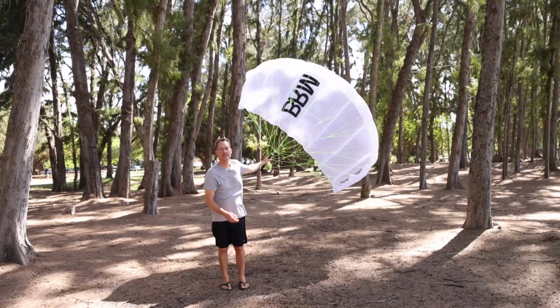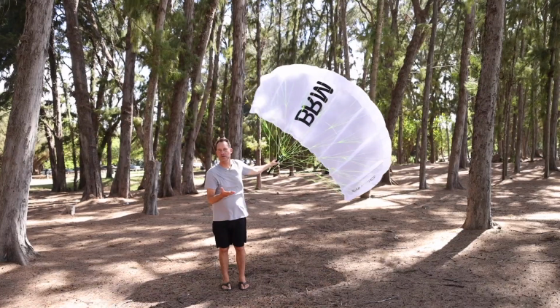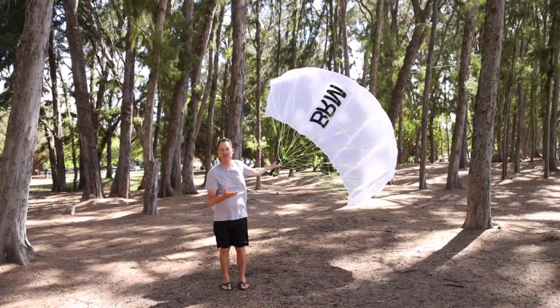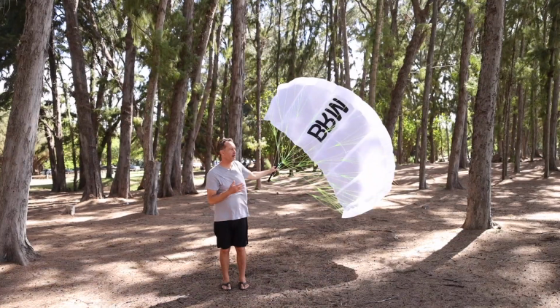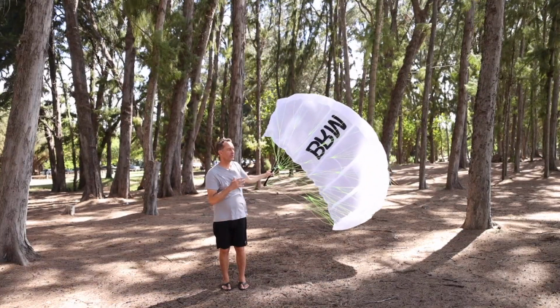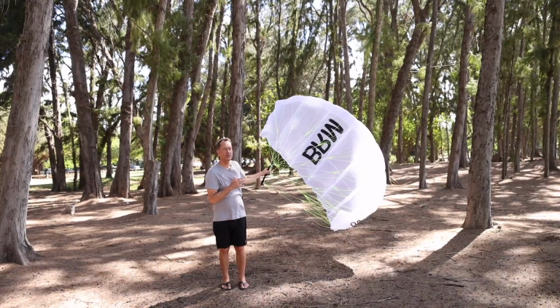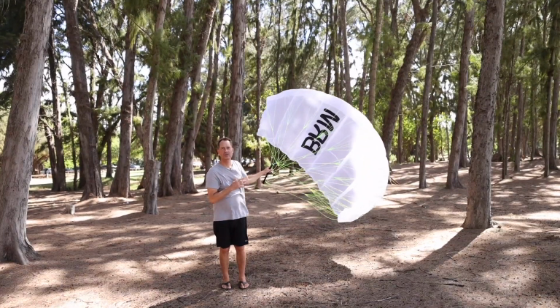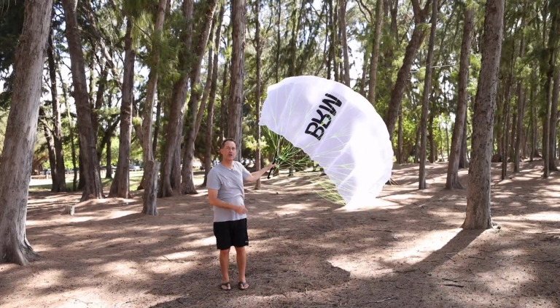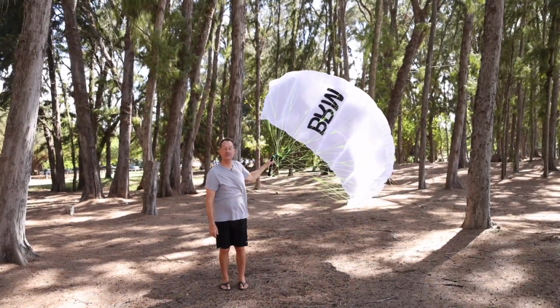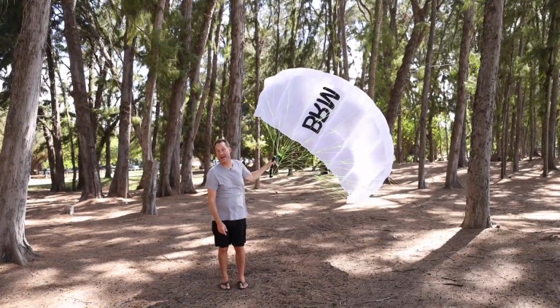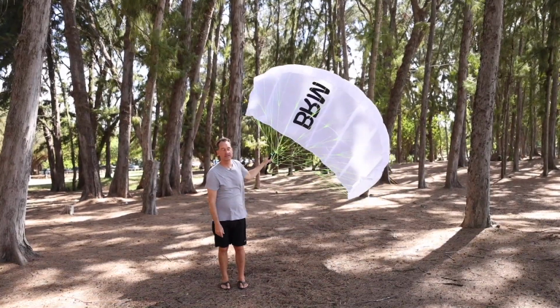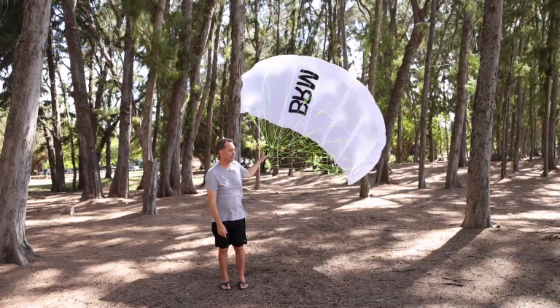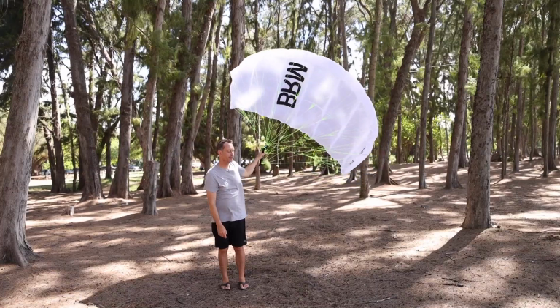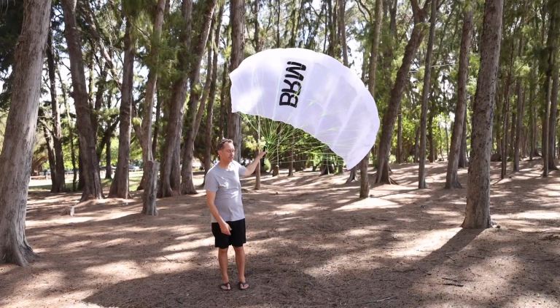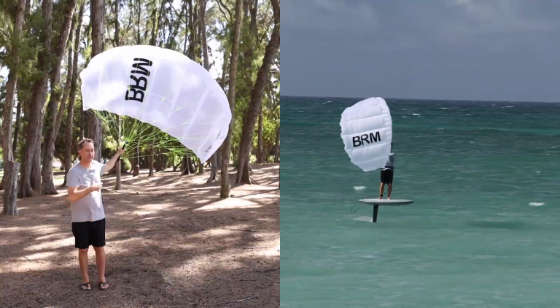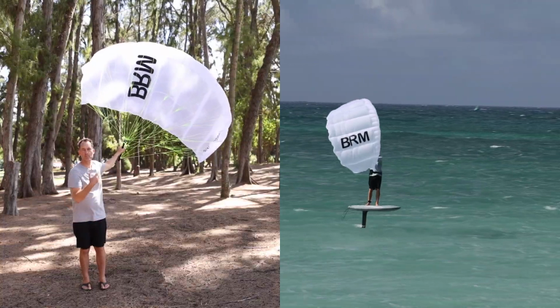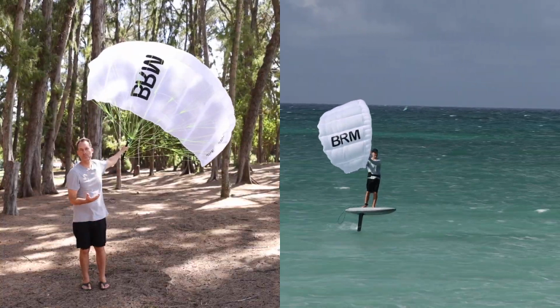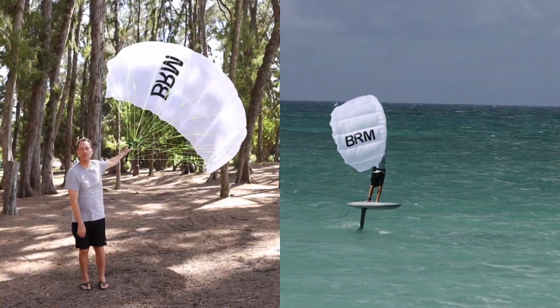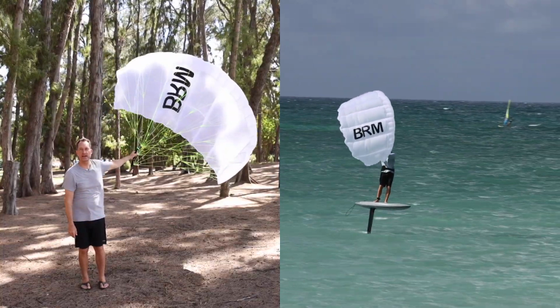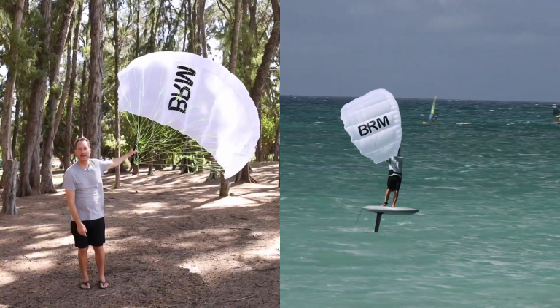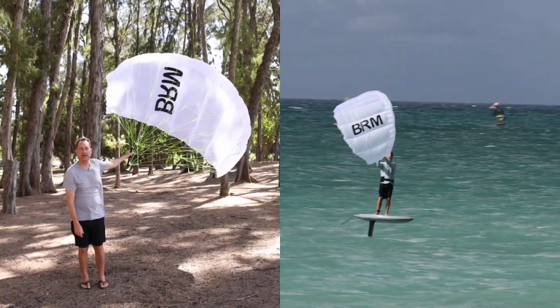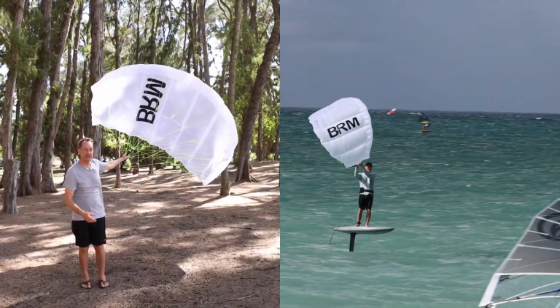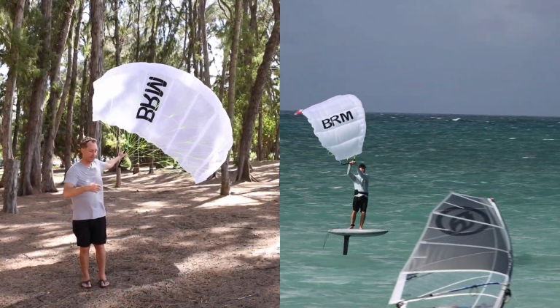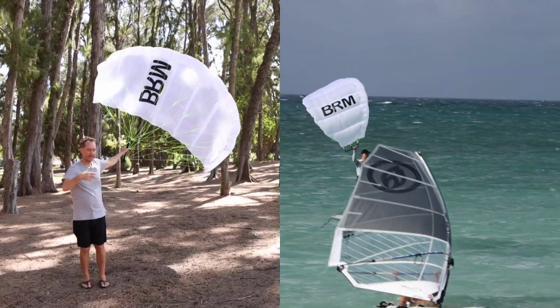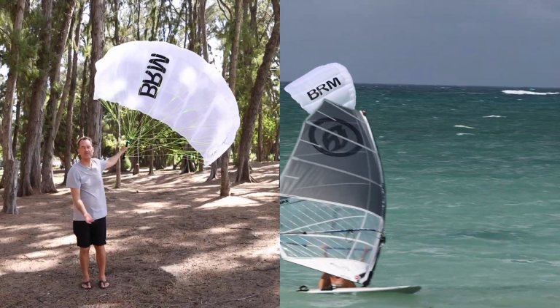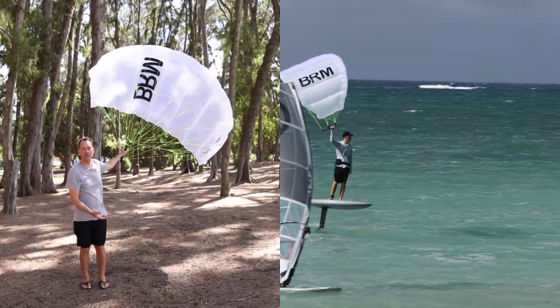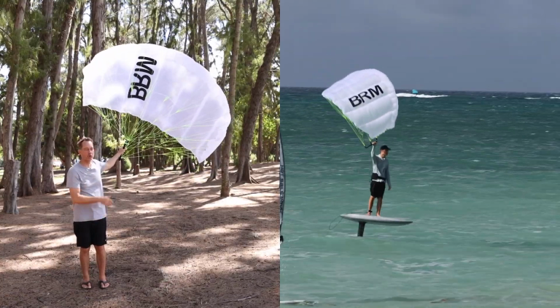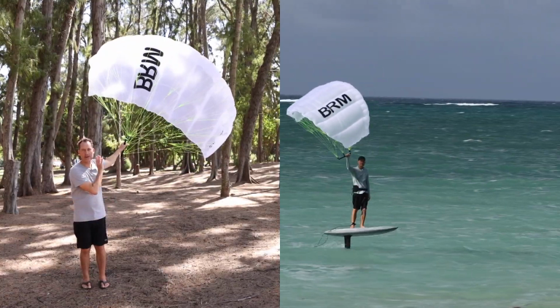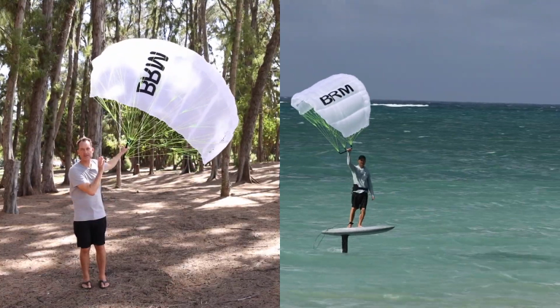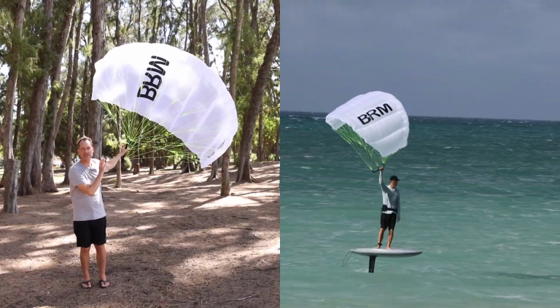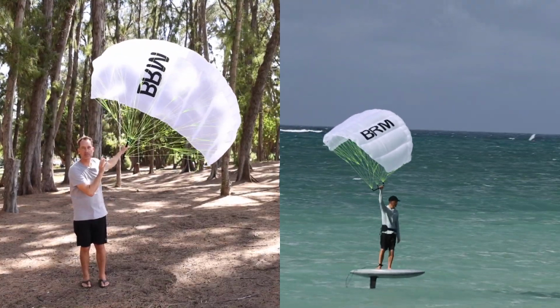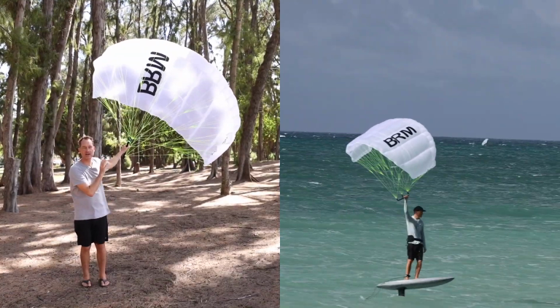To answer the question of does it launch if it's wet — to use one scenario to answer that question — let's say I've fallen off my board but the wings, I've managed to keep it up in the sky.